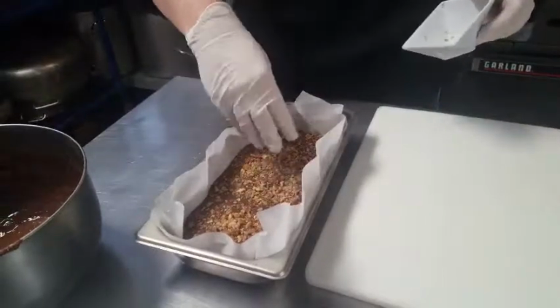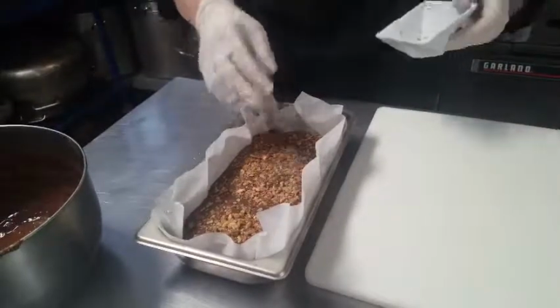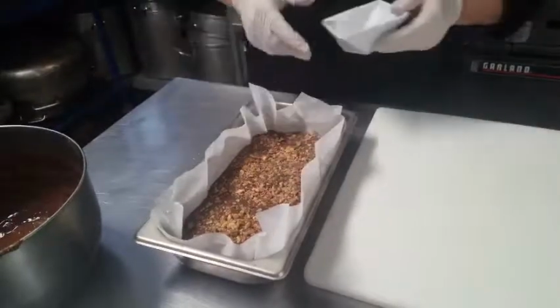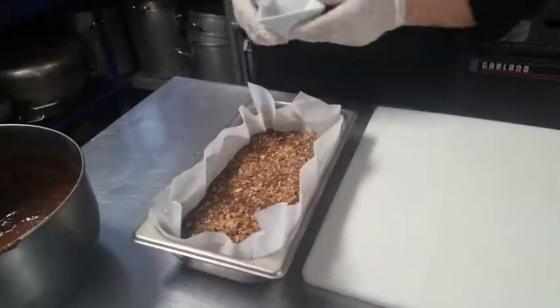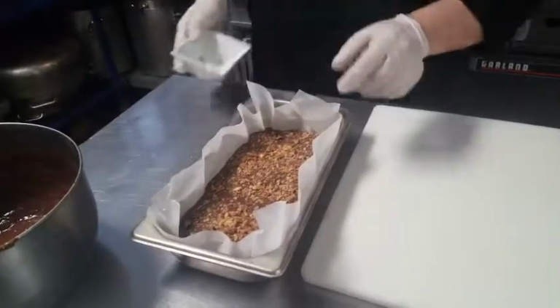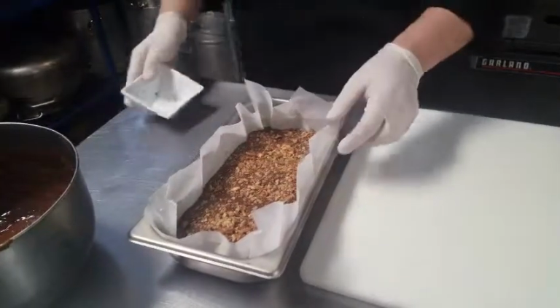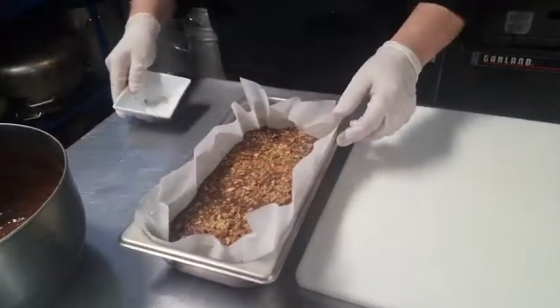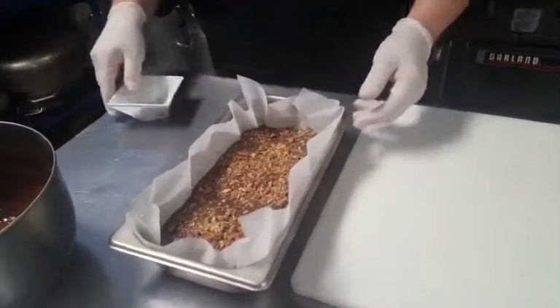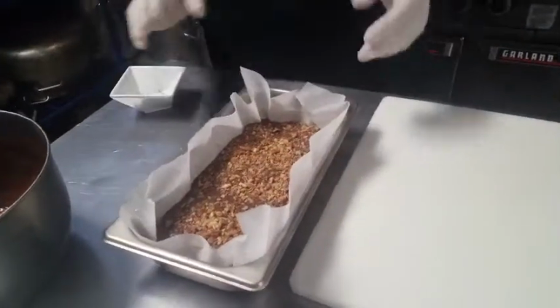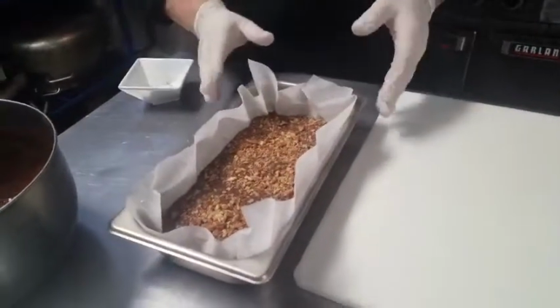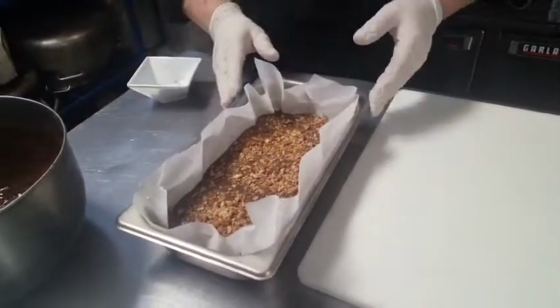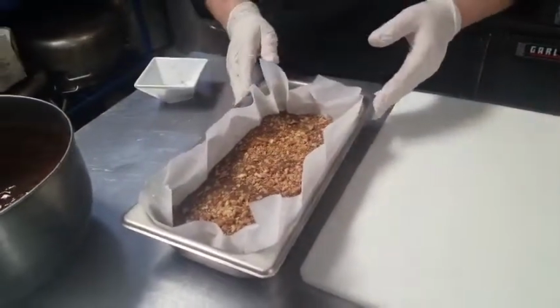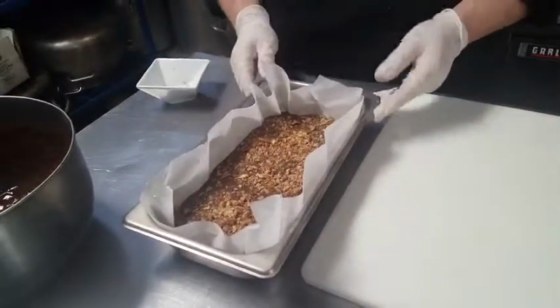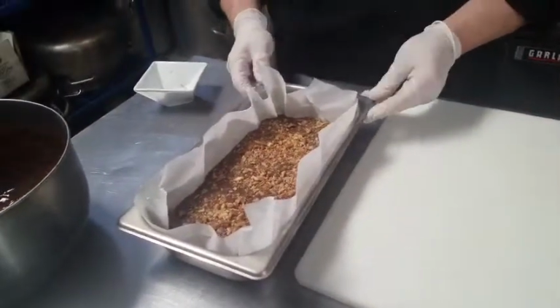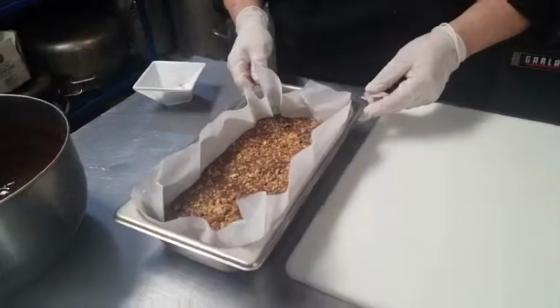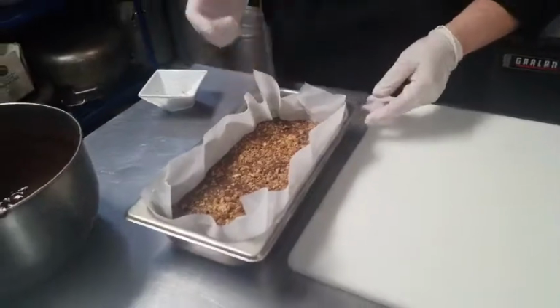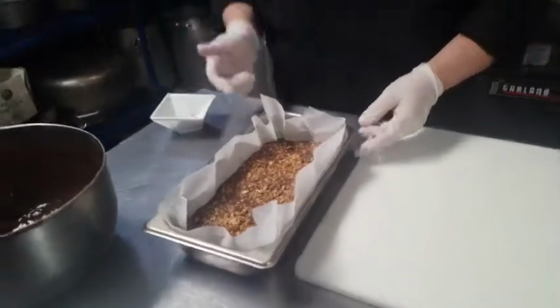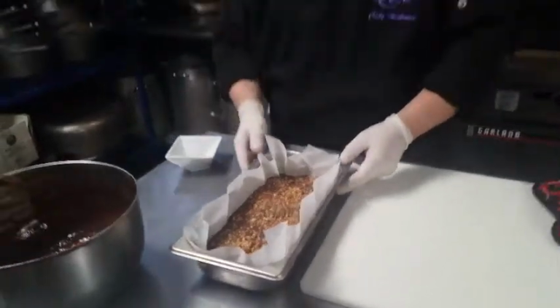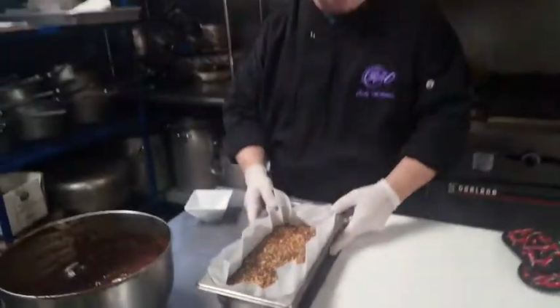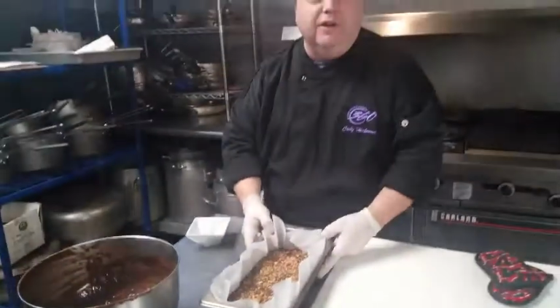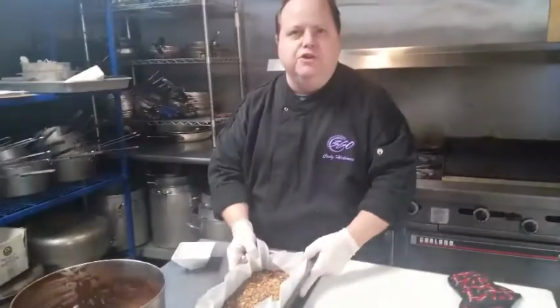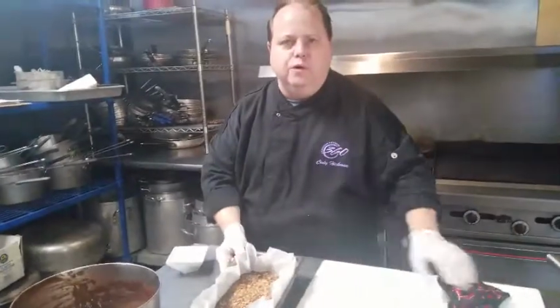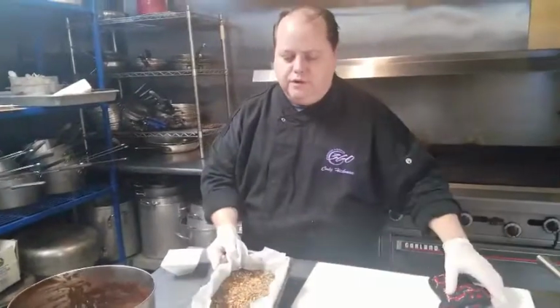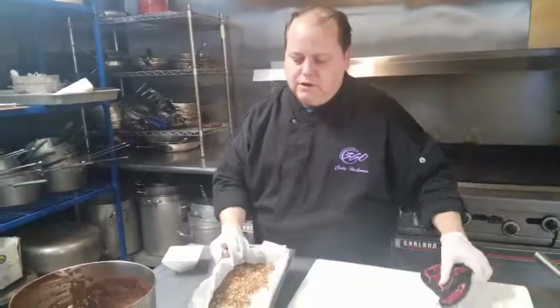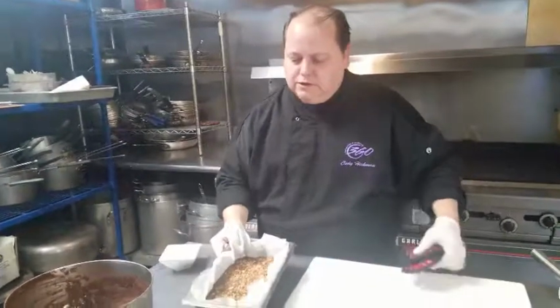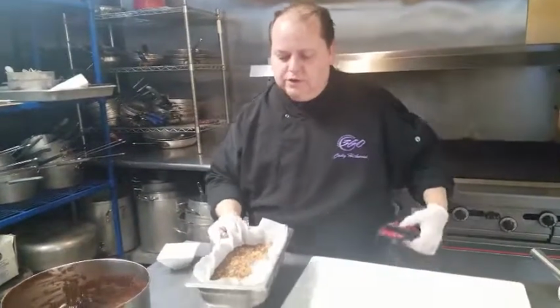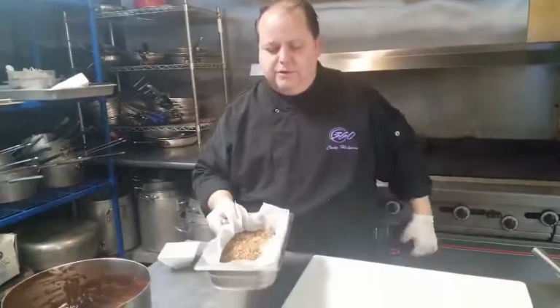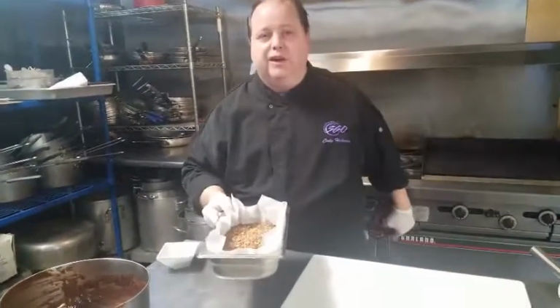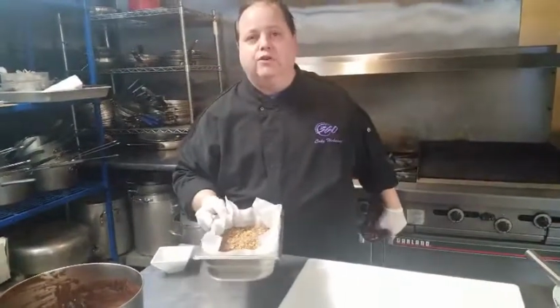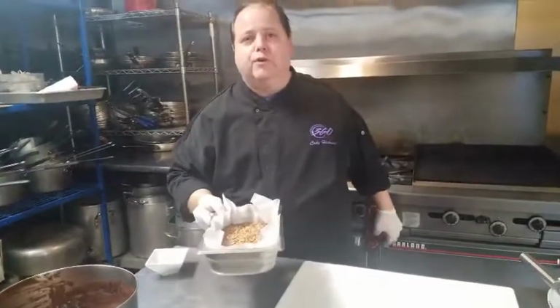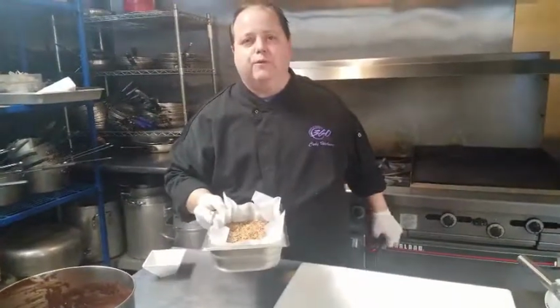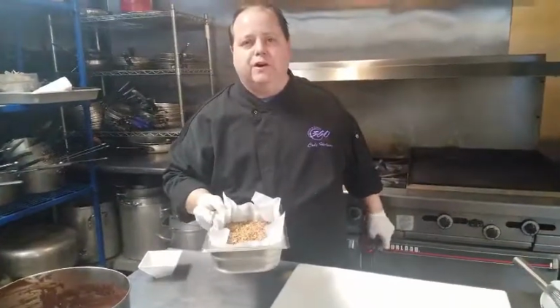All we're going to do is refrigerate this for four hours or overnight. It just kind of depends on how you want to do it — depends on how hungry you are for your fudge.